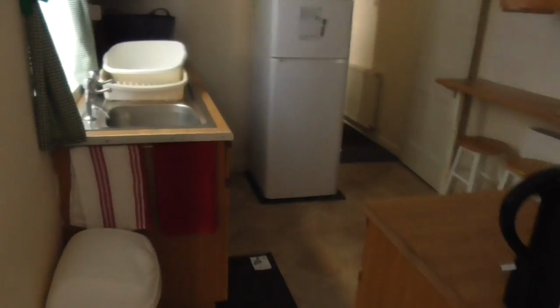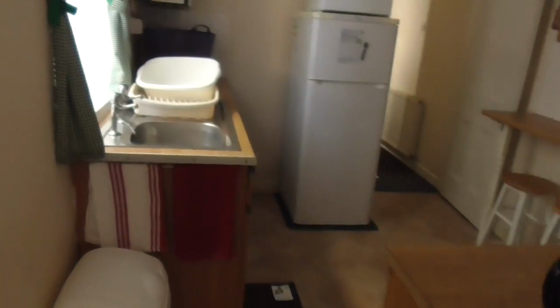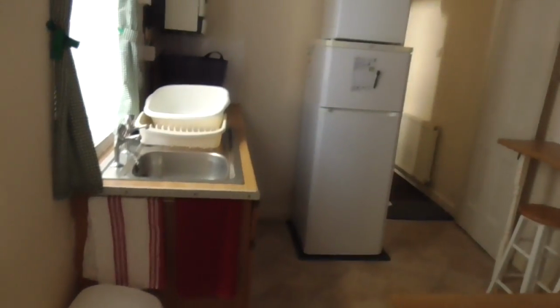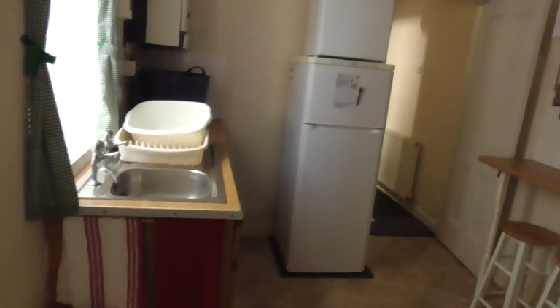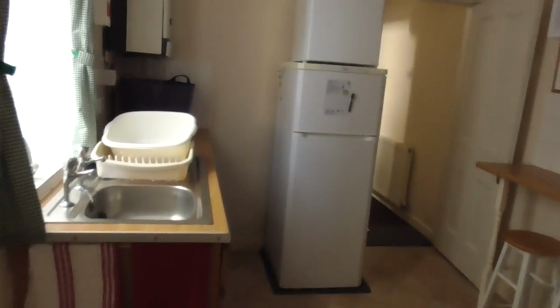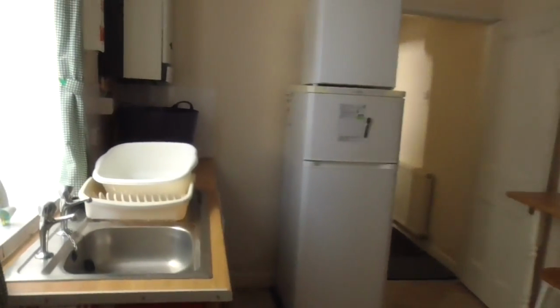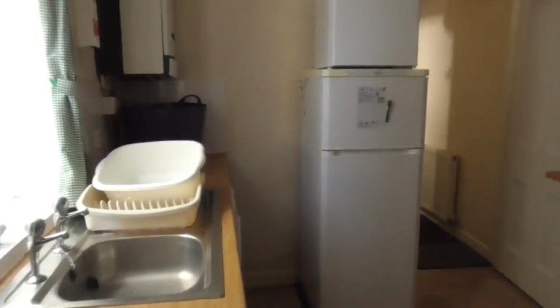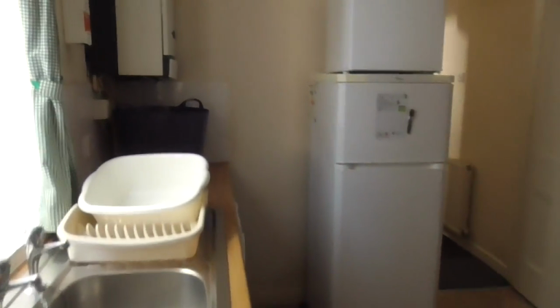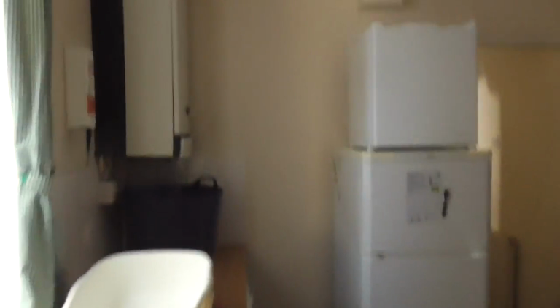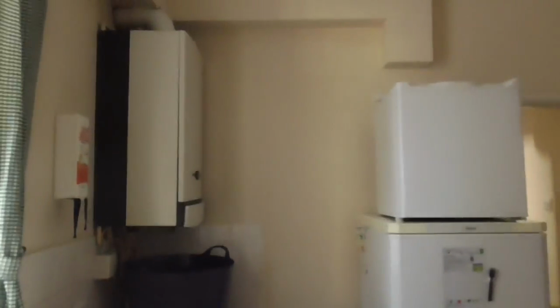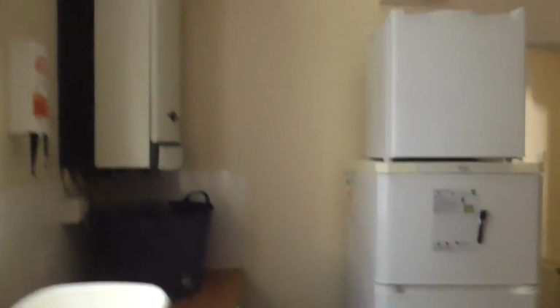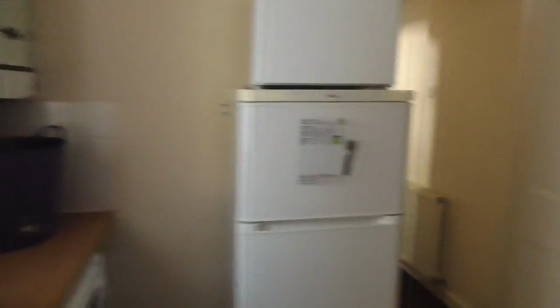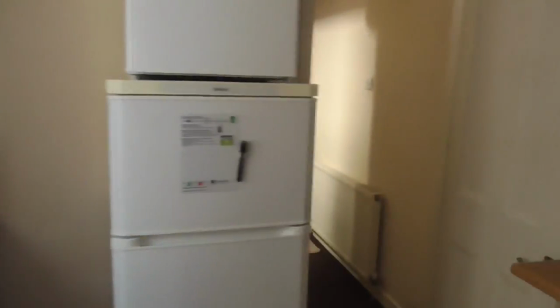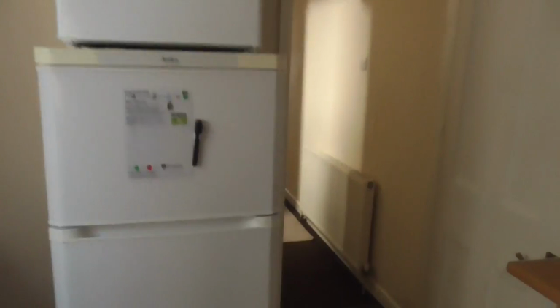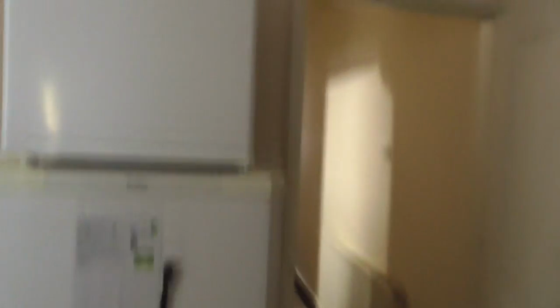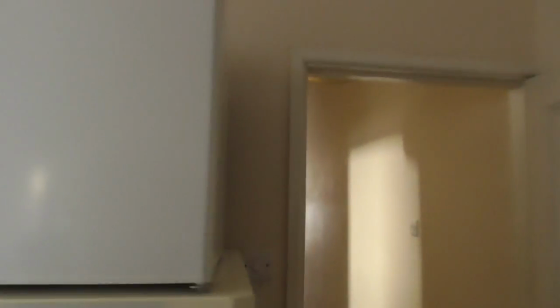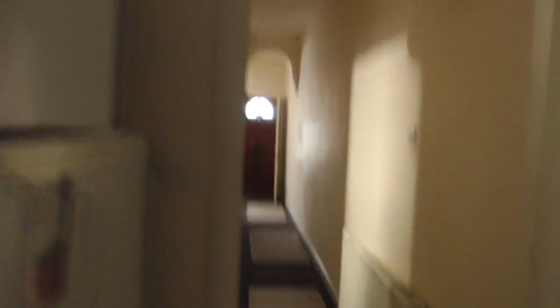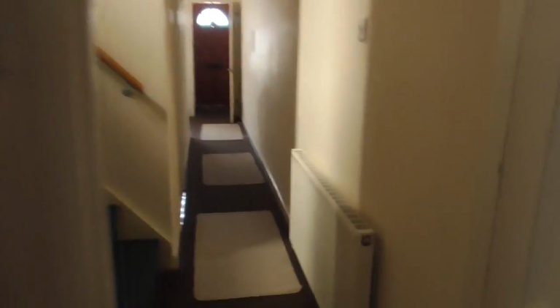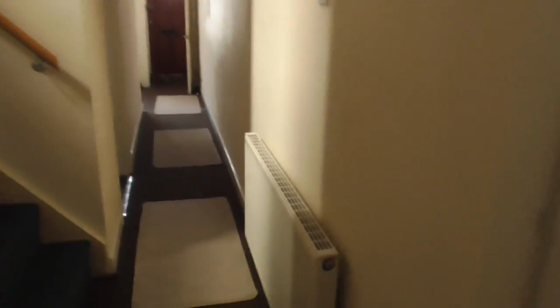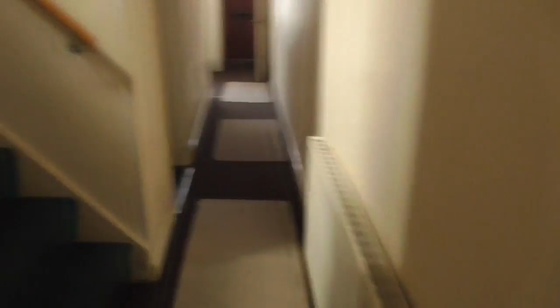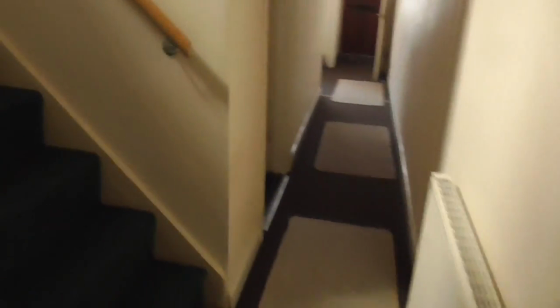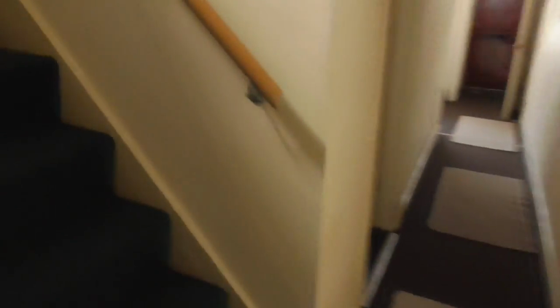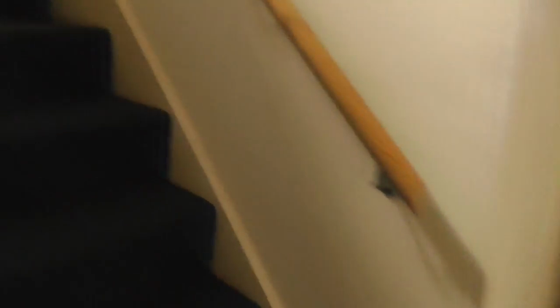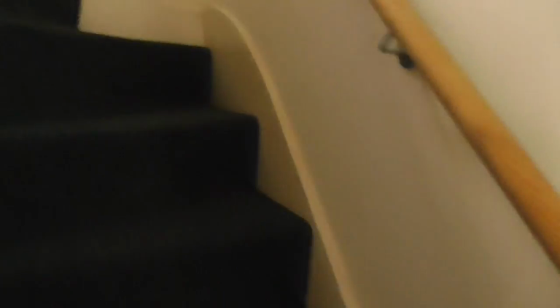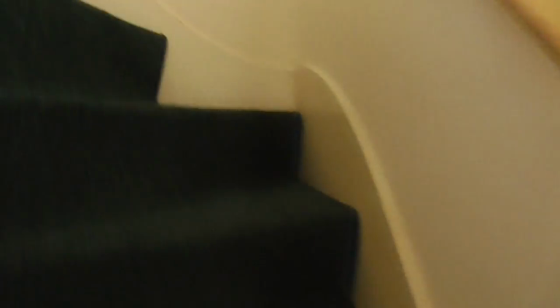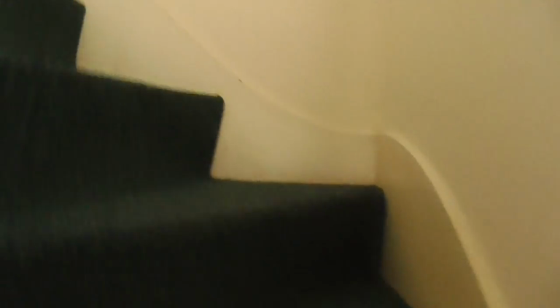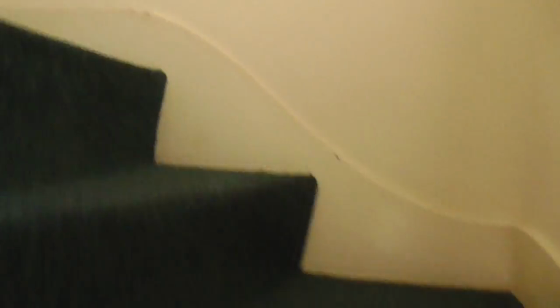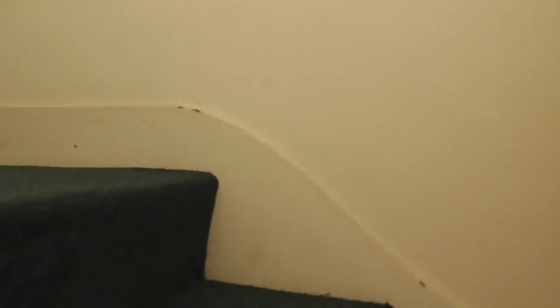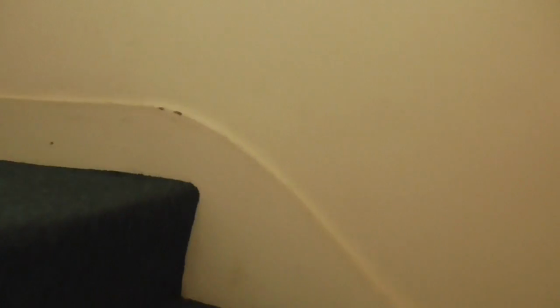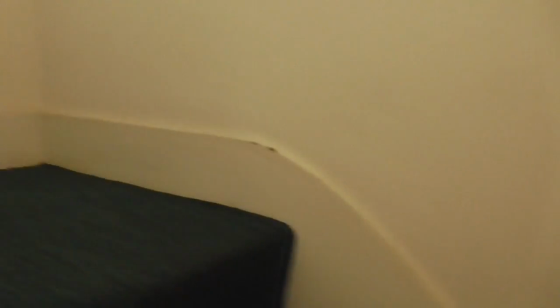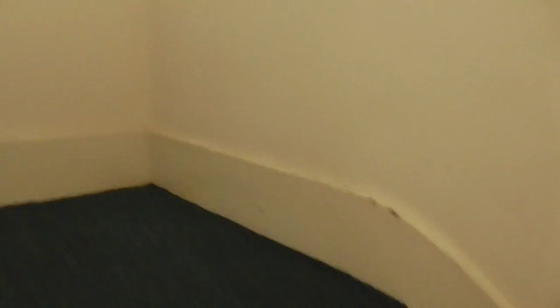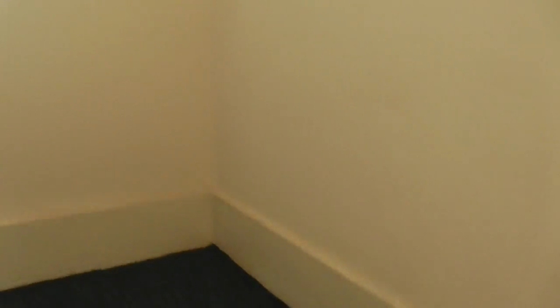Back through the kitchen, you've got your boiler, fridge freezer, and an extra freezer space. Up the traditional Portsmouth winder staircase.